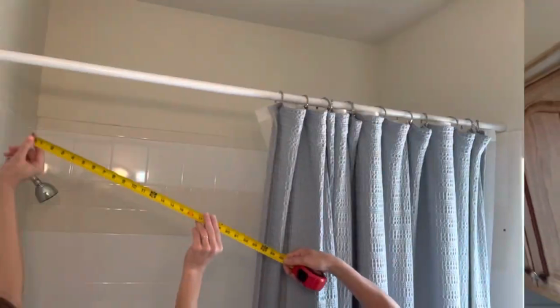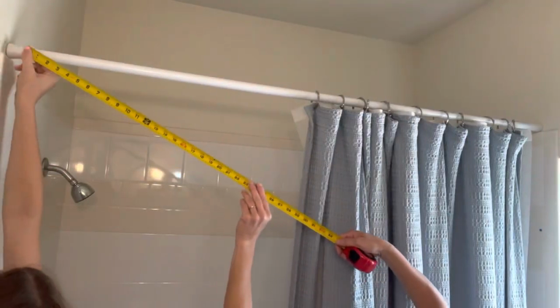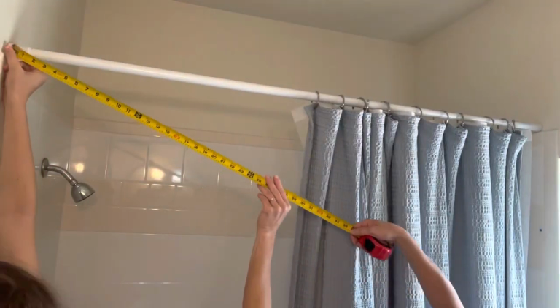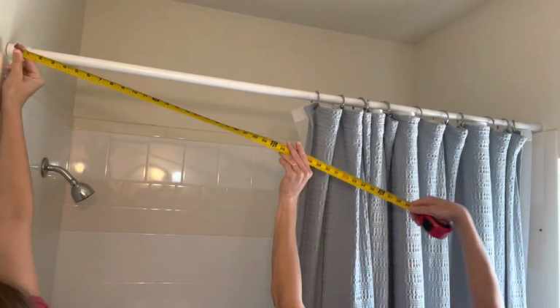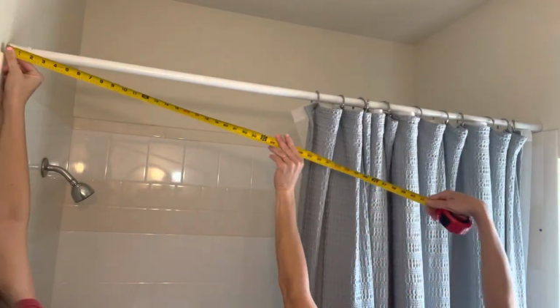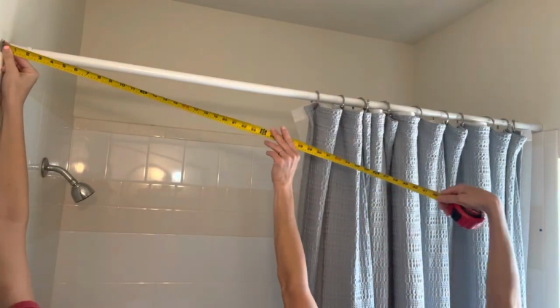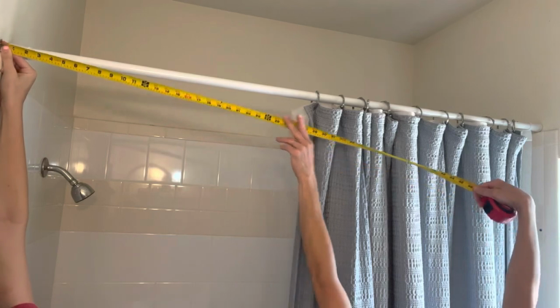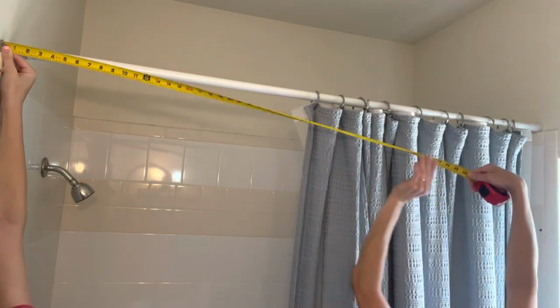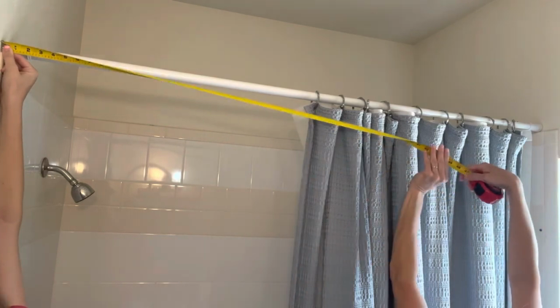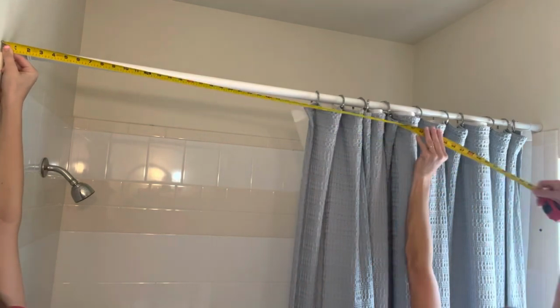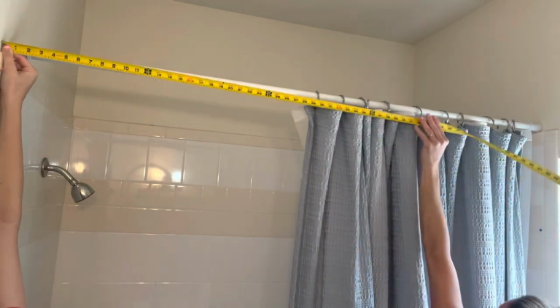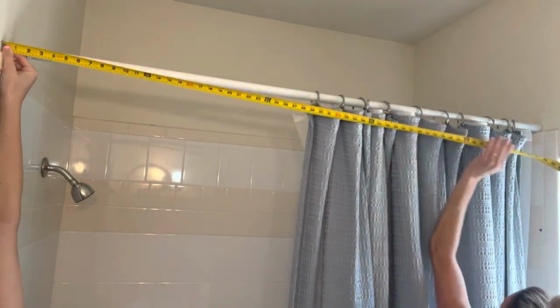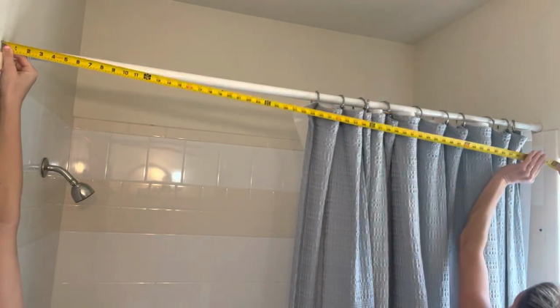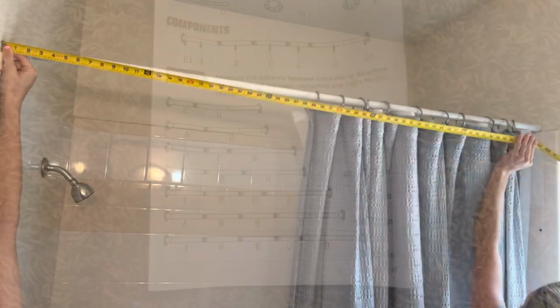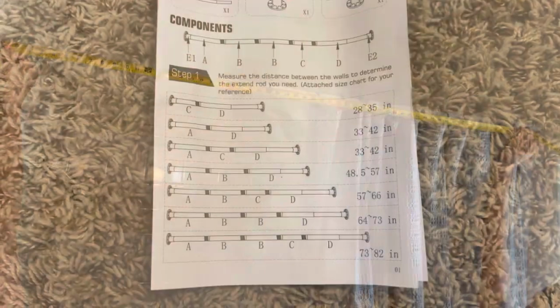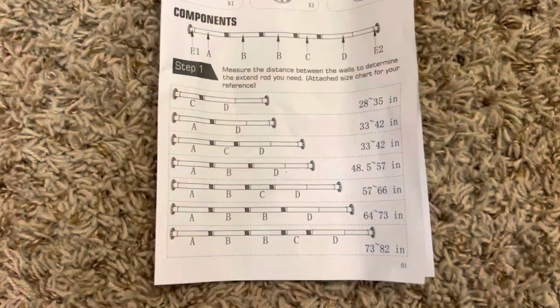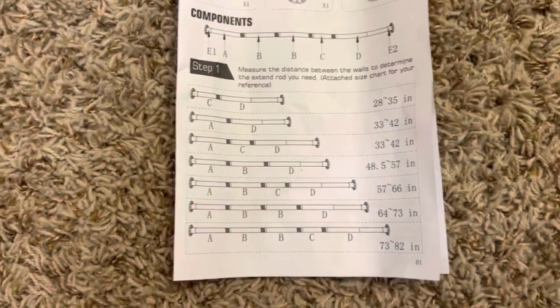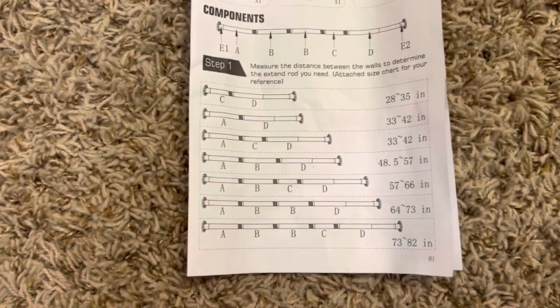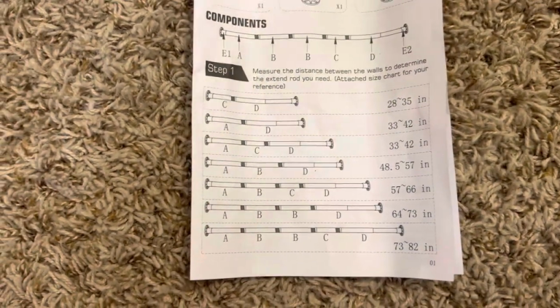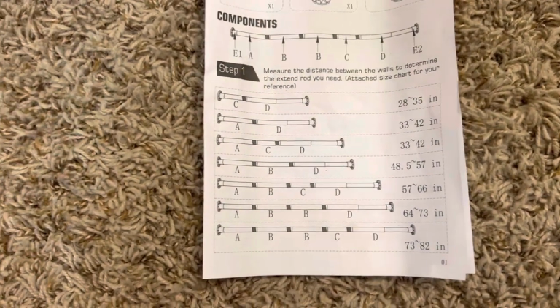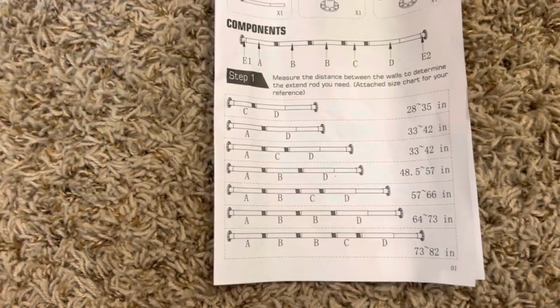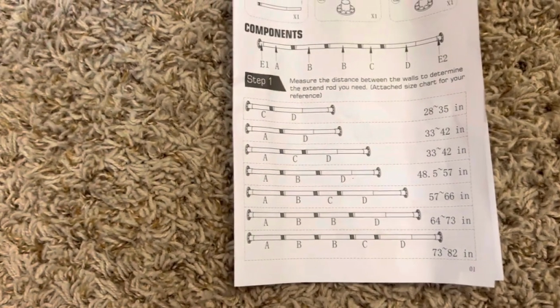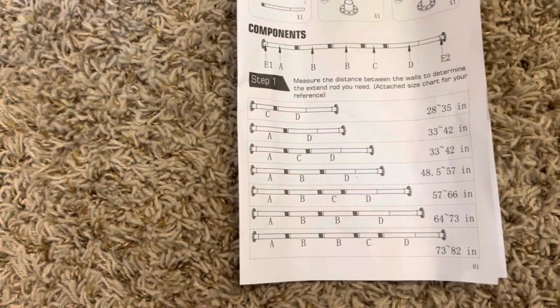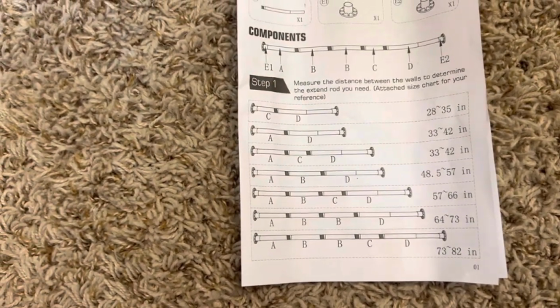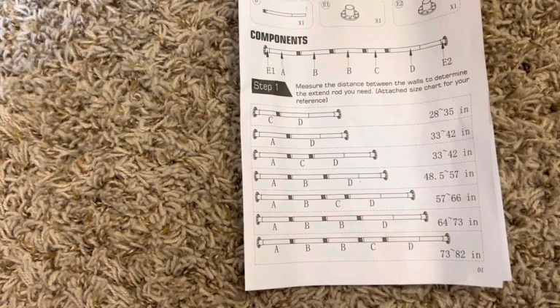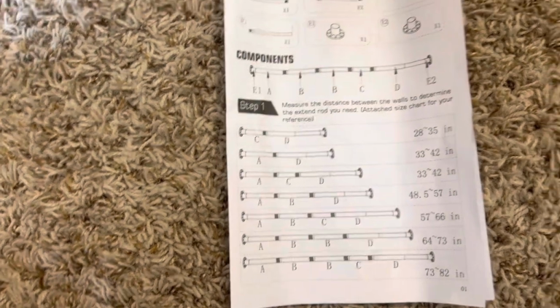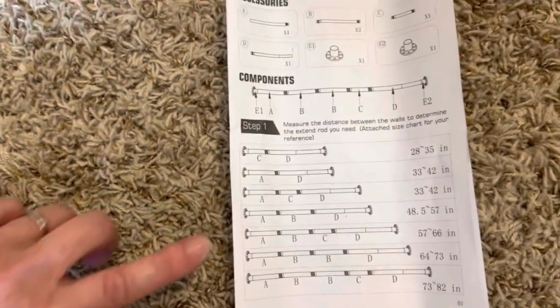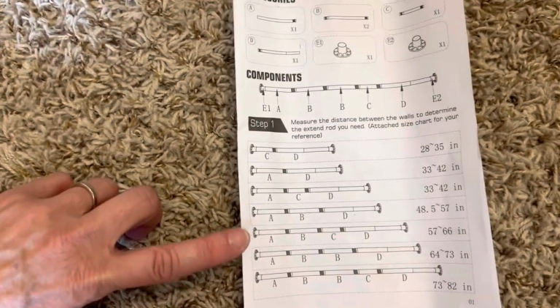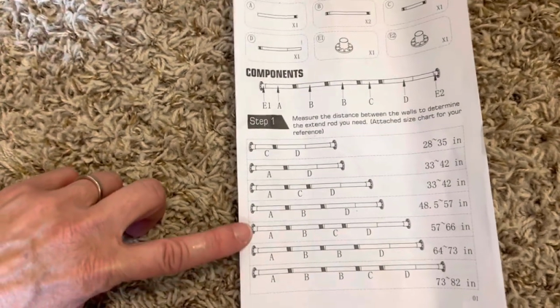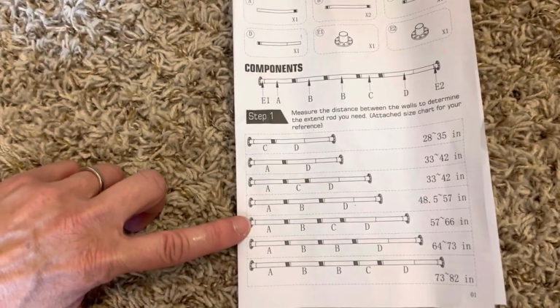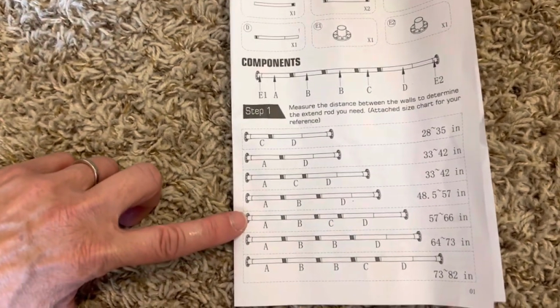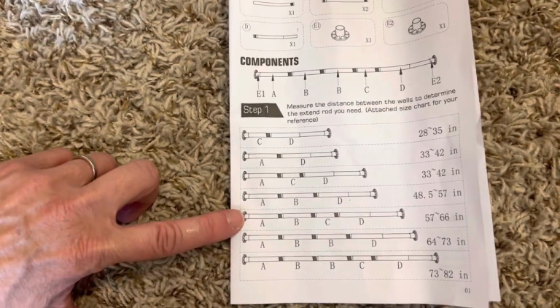First, measure the distance between the walls. Then you'll use this chart to determine your rod length, and mine will be this one.